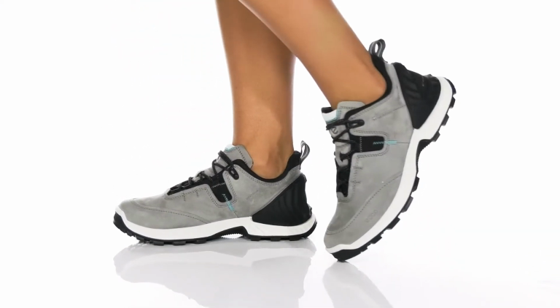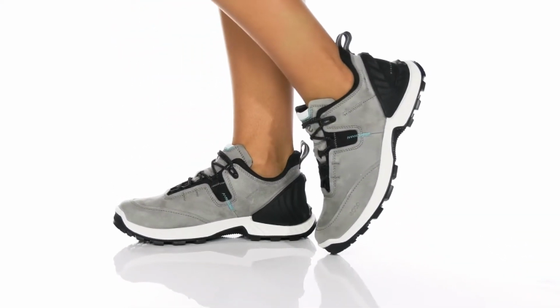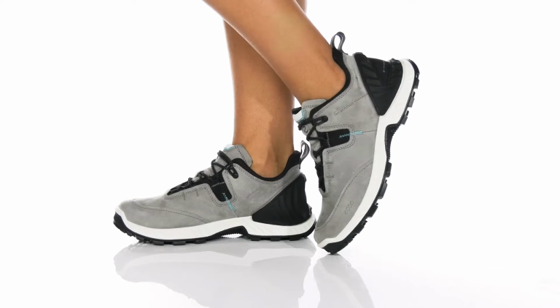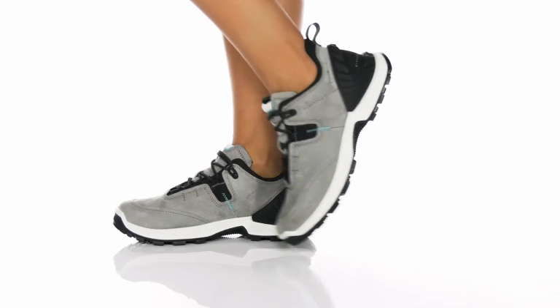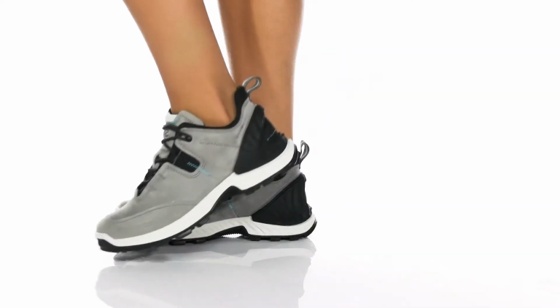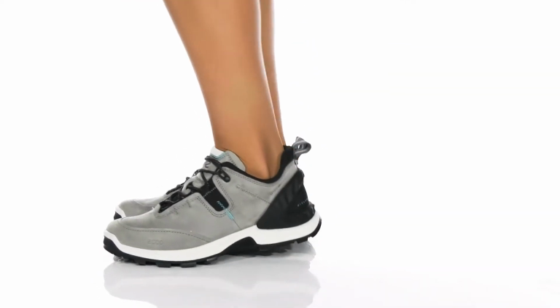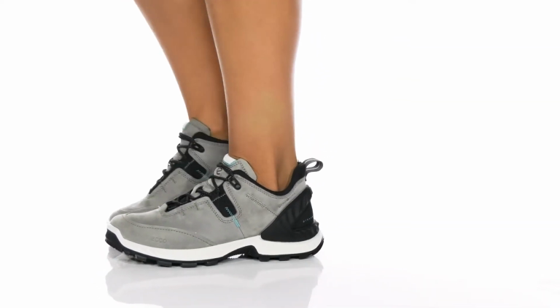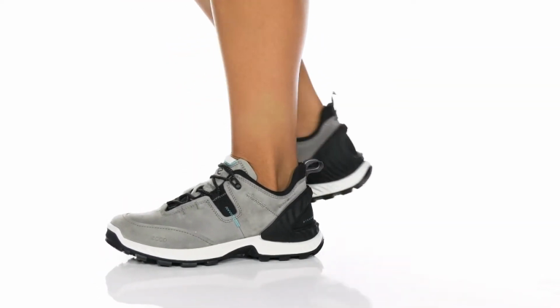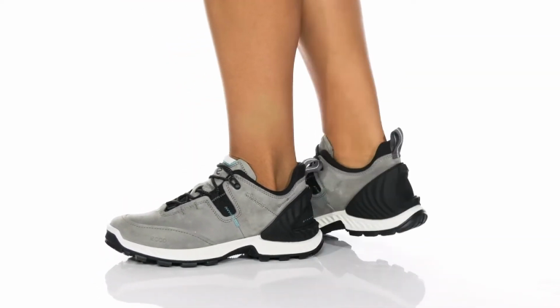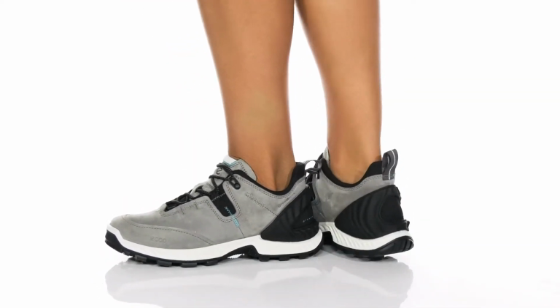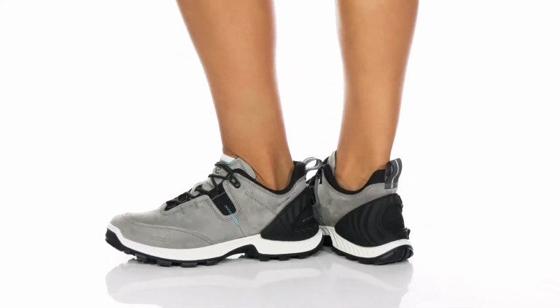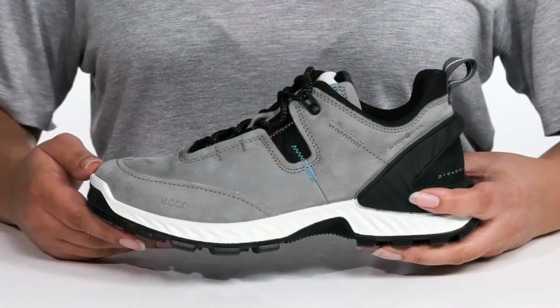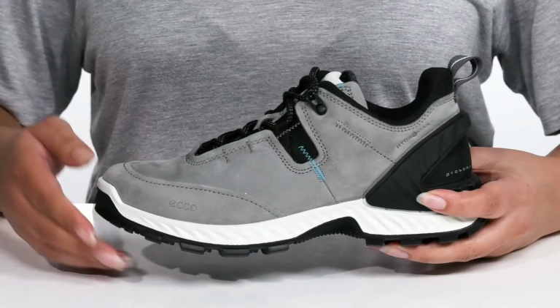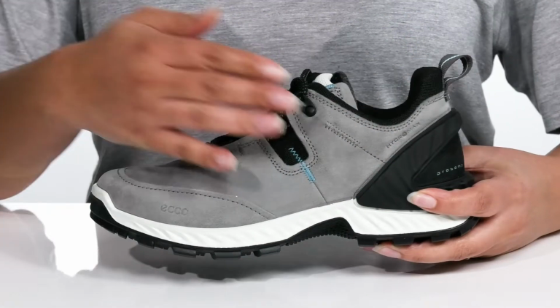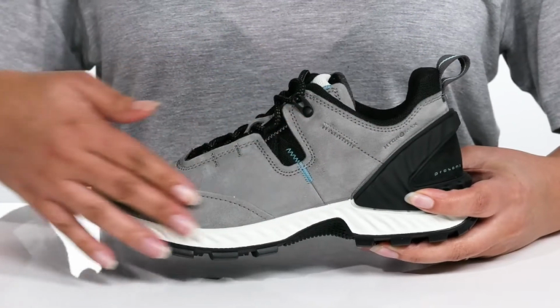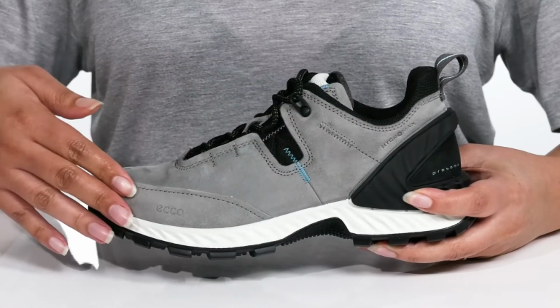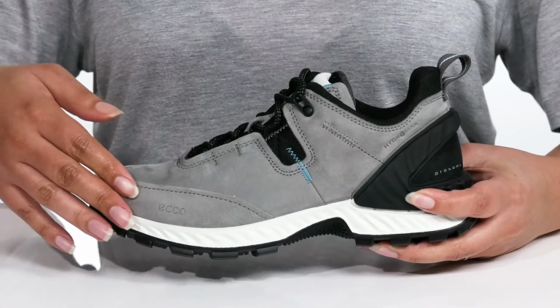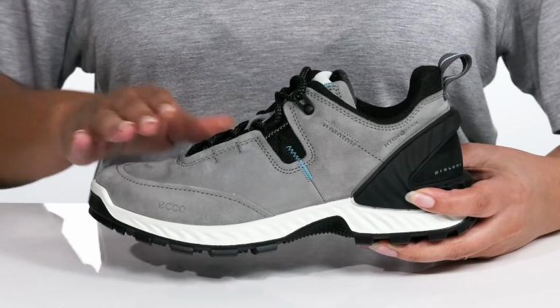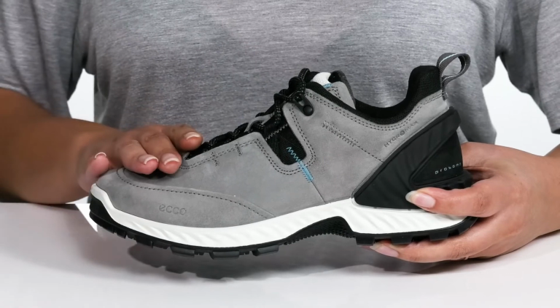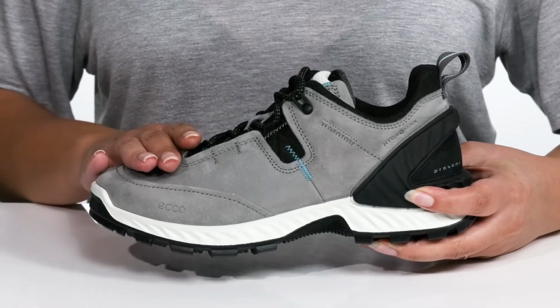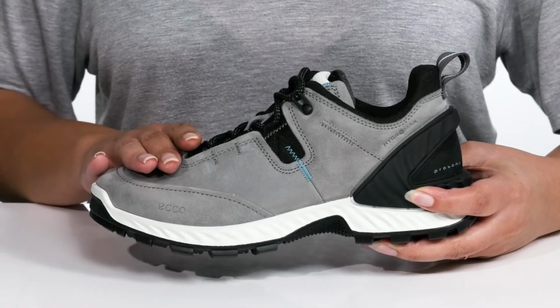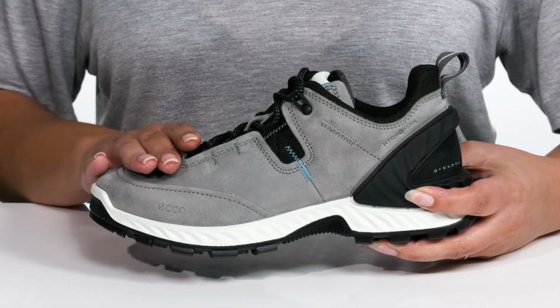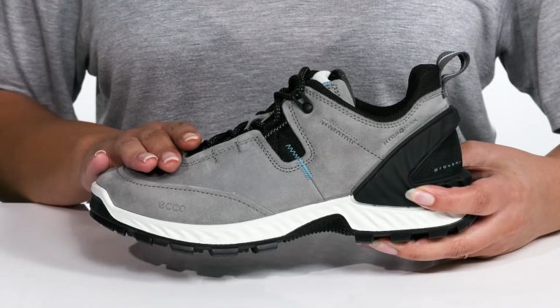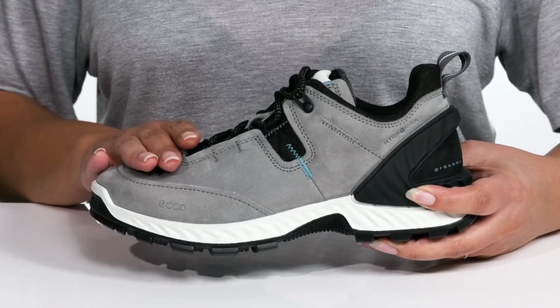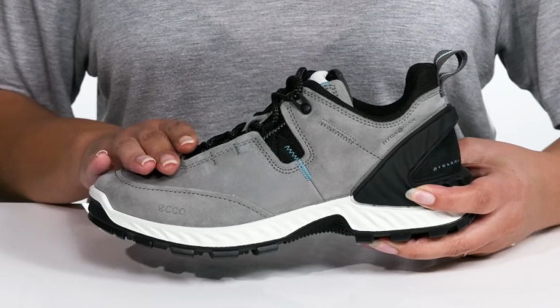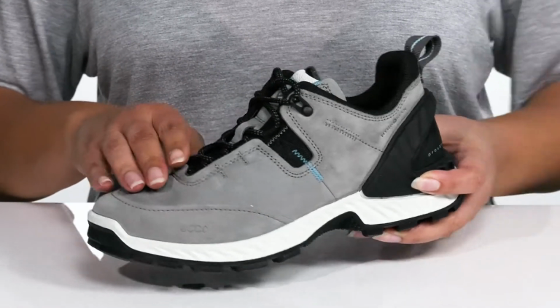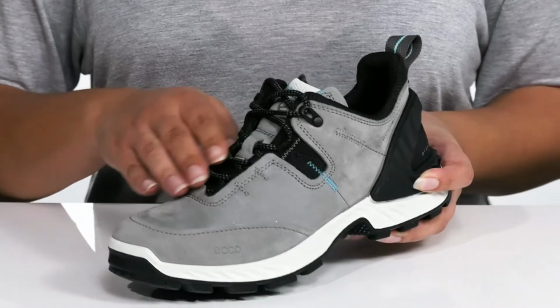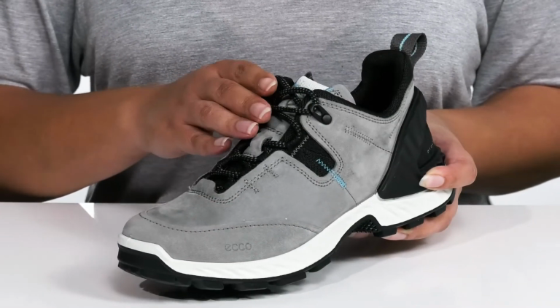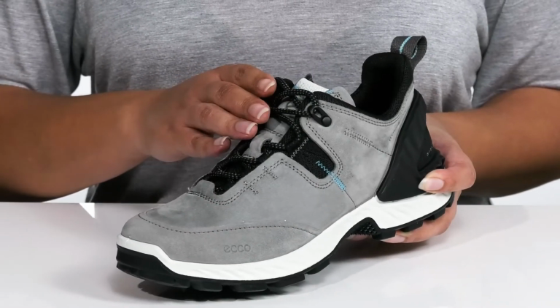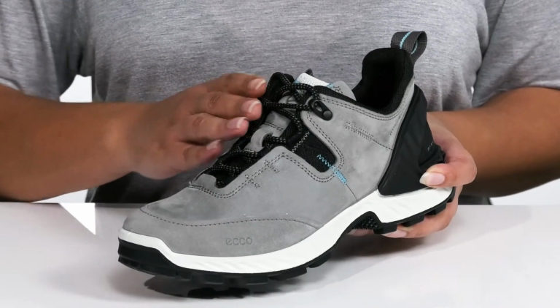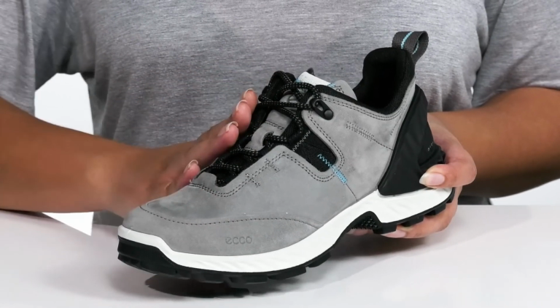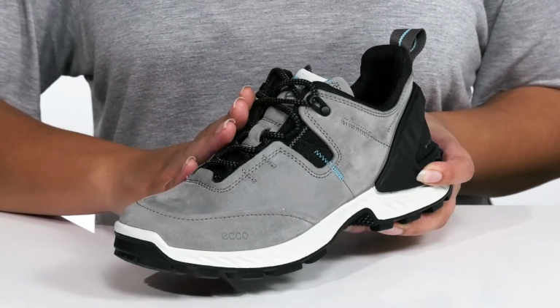Go the distance when you wear these hiking shoes by ECCO. They feature a leather and synthetic upper that has a water repellent treatment to keep your feet nice and dry, and a traditional lace-up closure to give you a secure and custom fit.